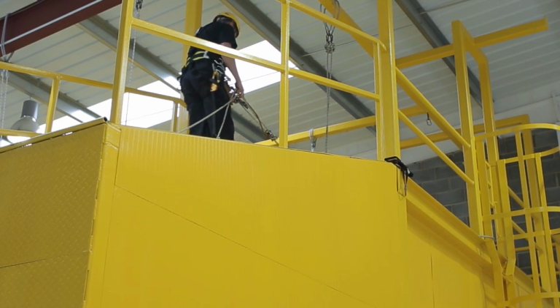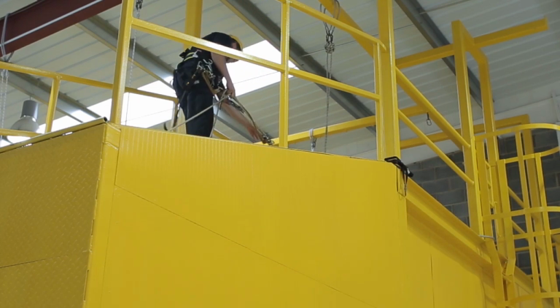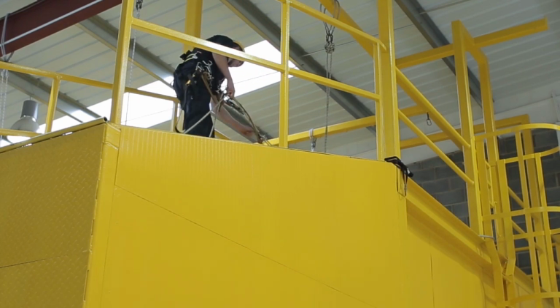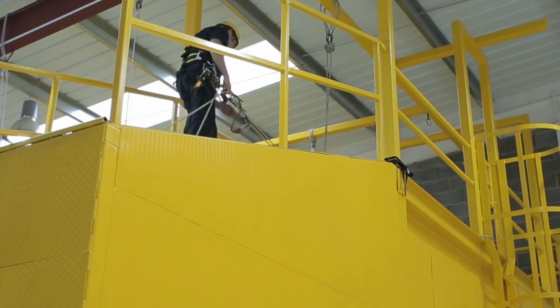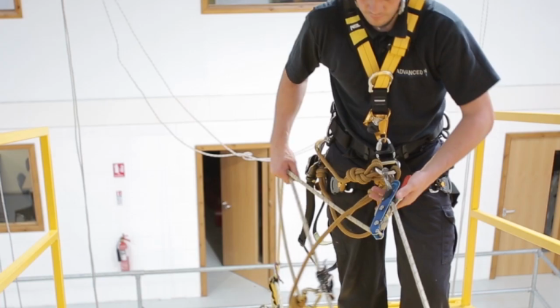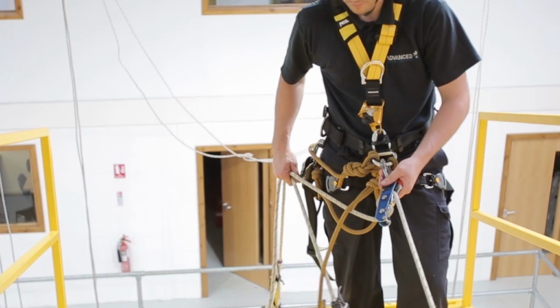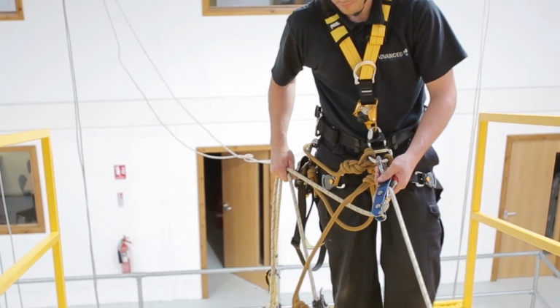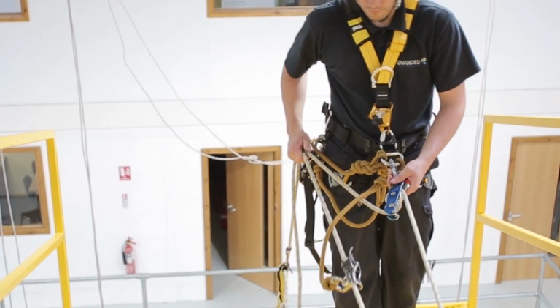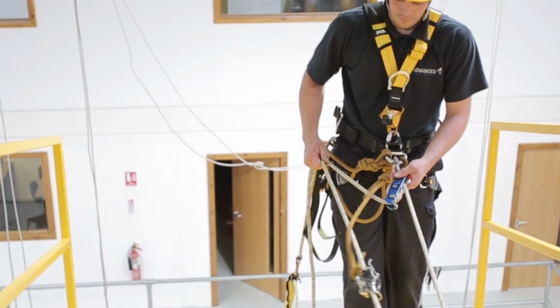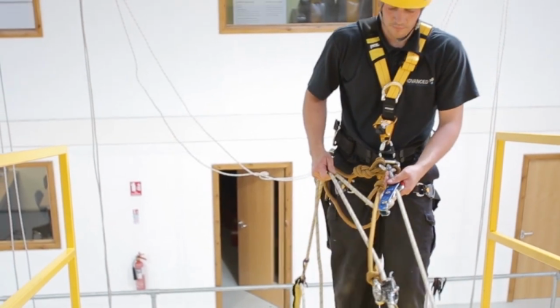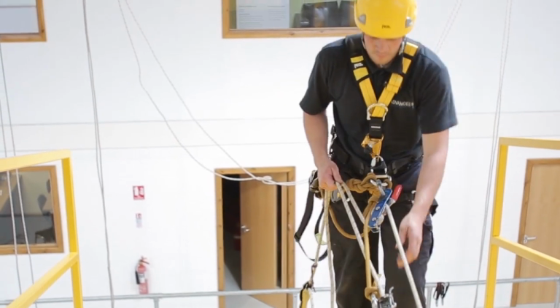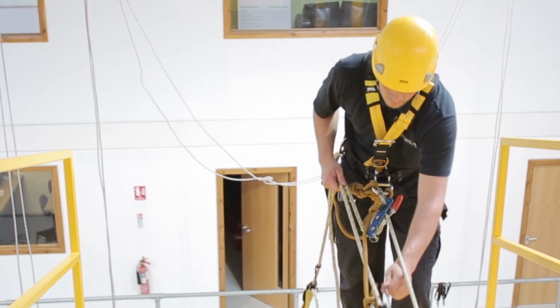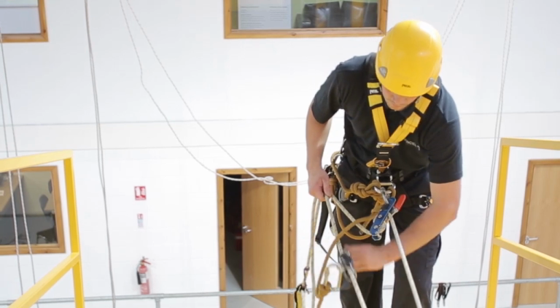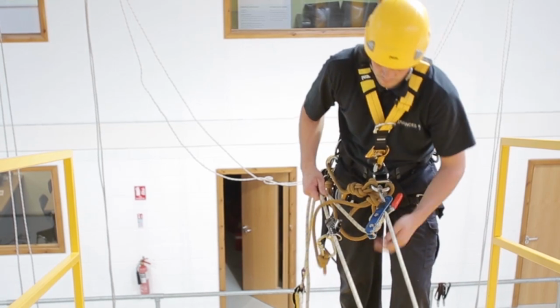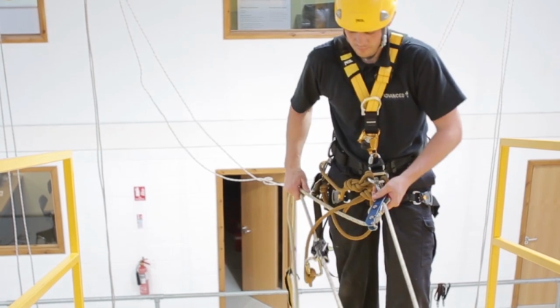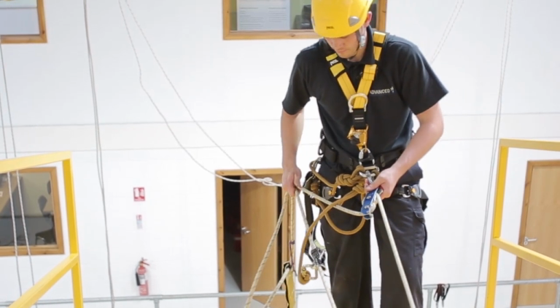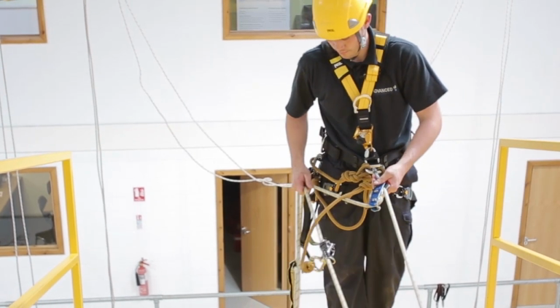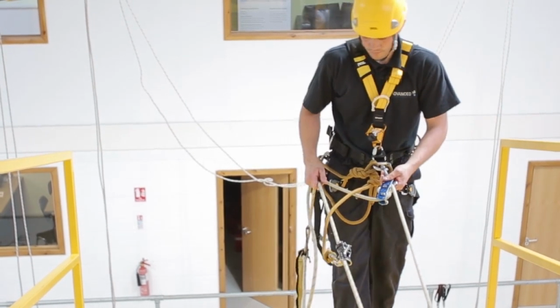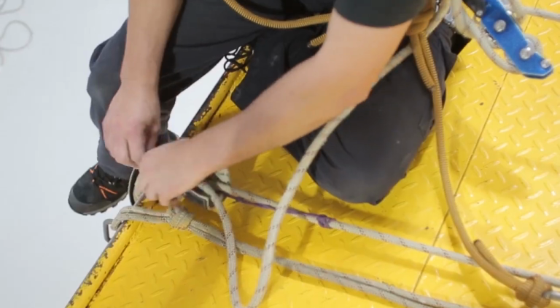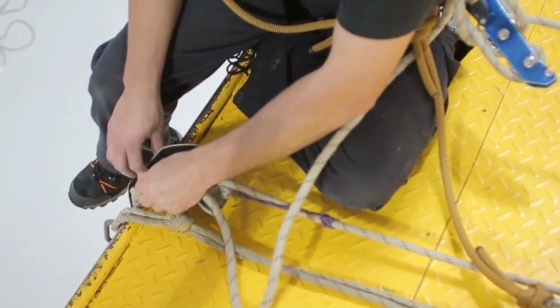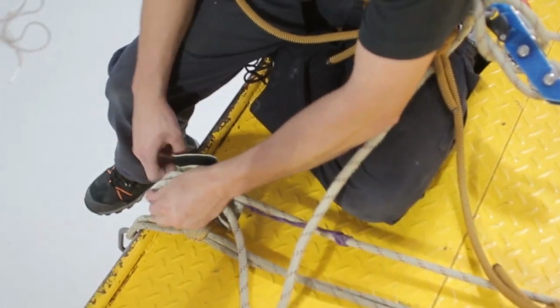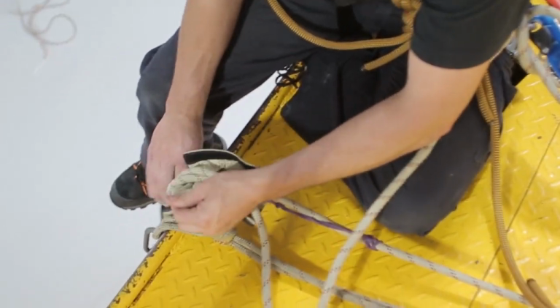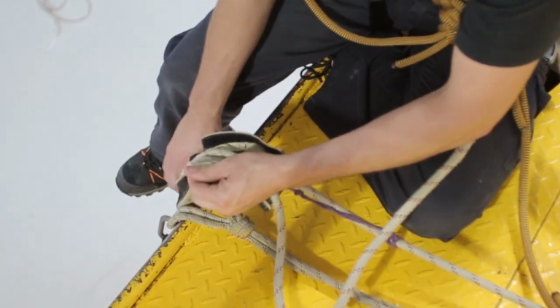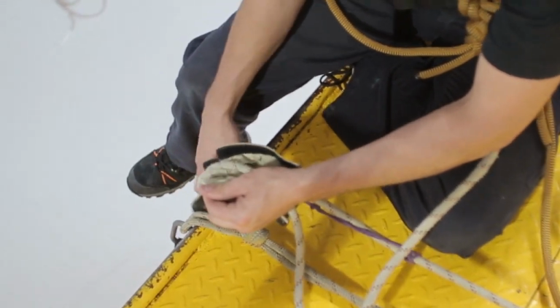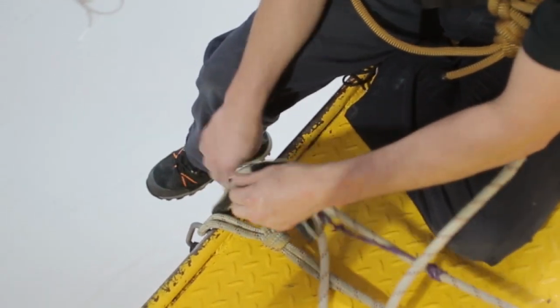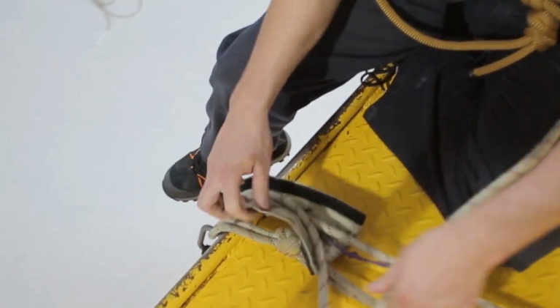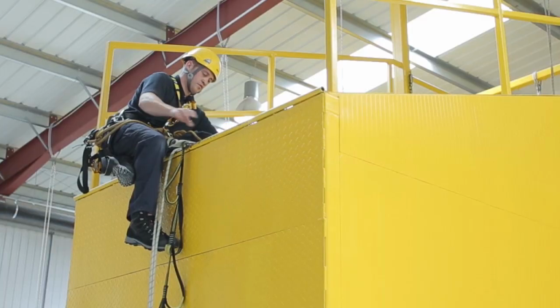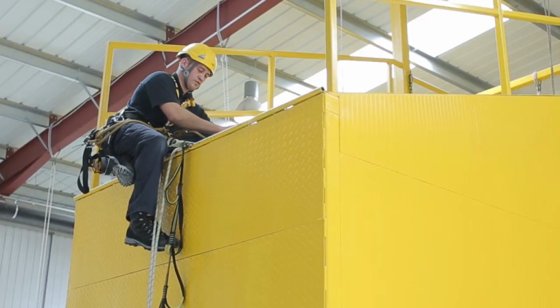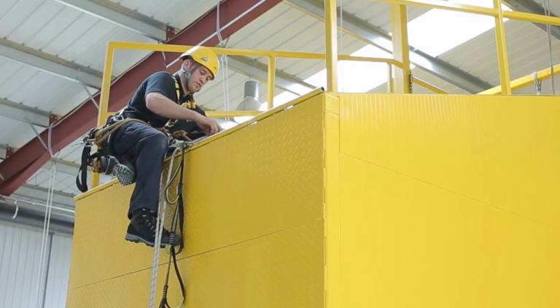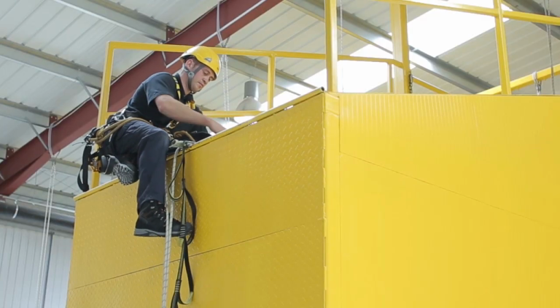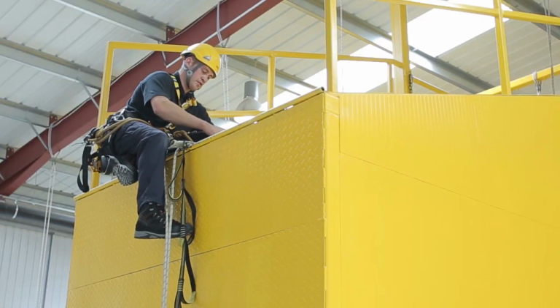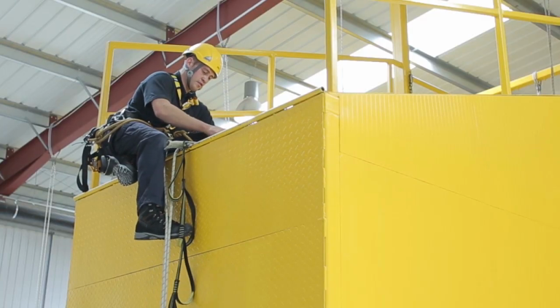Lock off the descender. Sit down on the edge obstruction and untie the rope protector, reattaching it above the backup device.